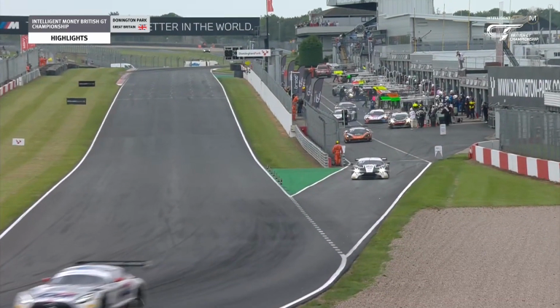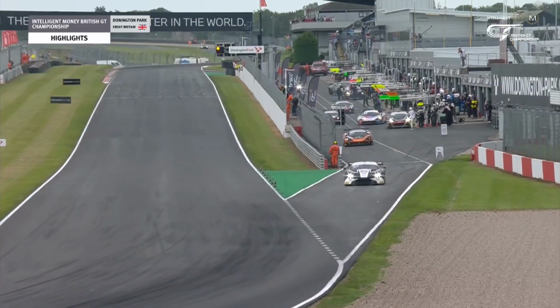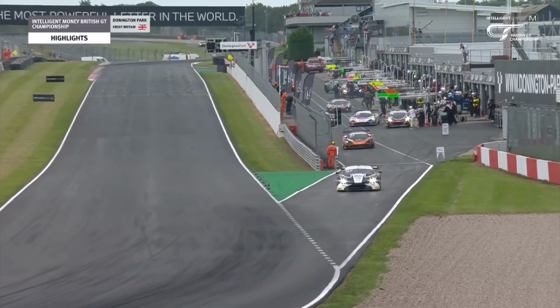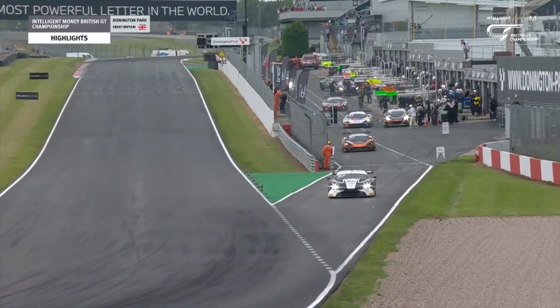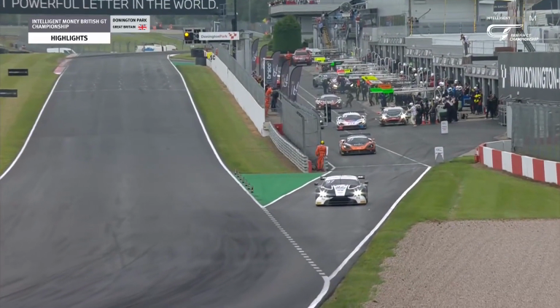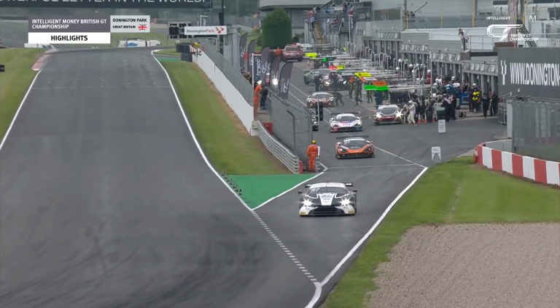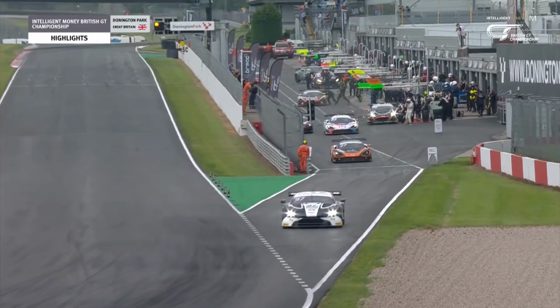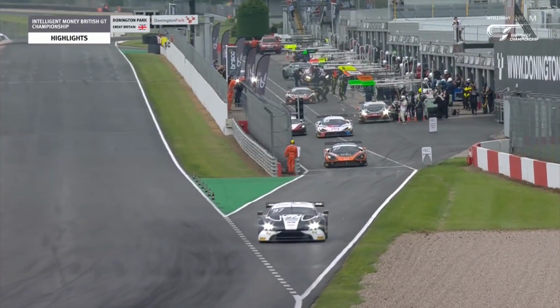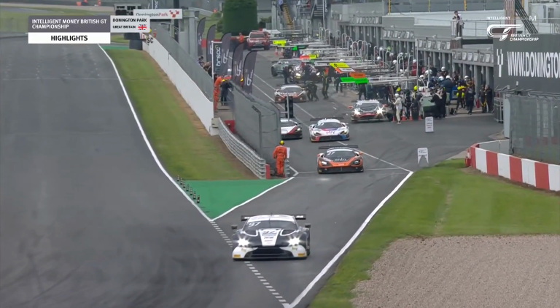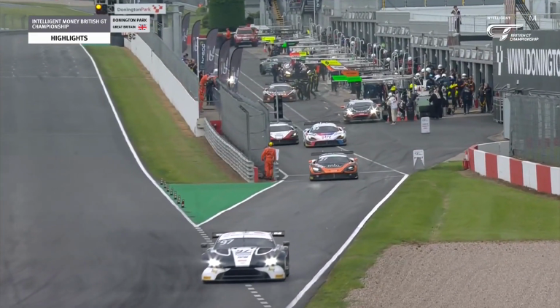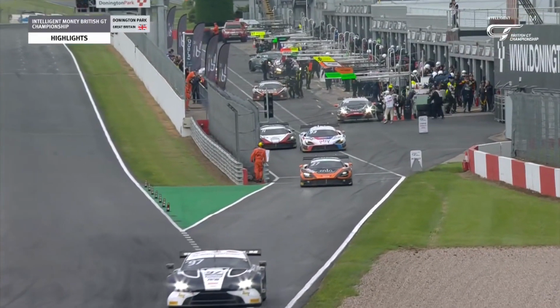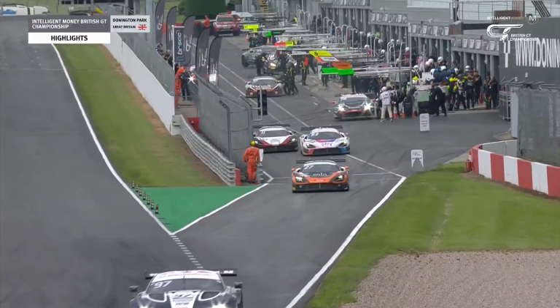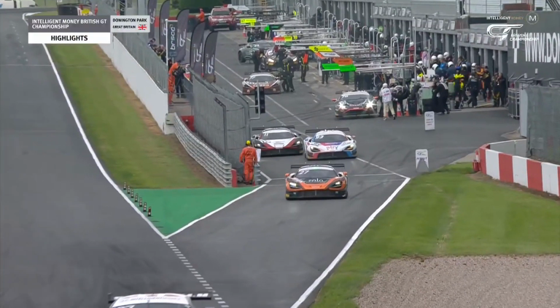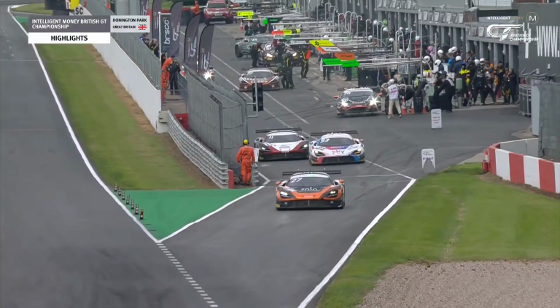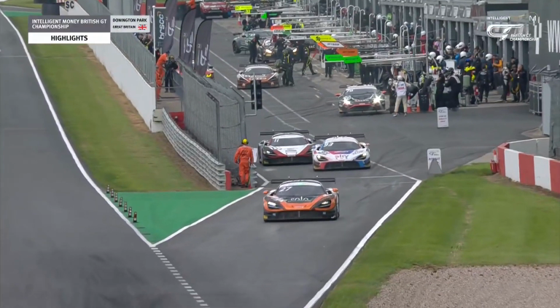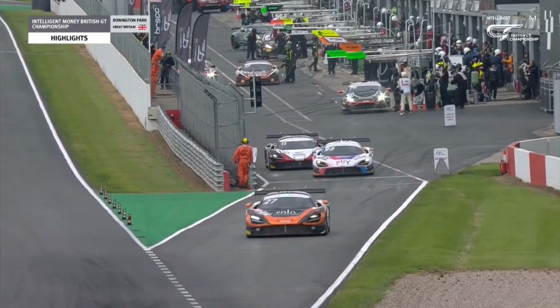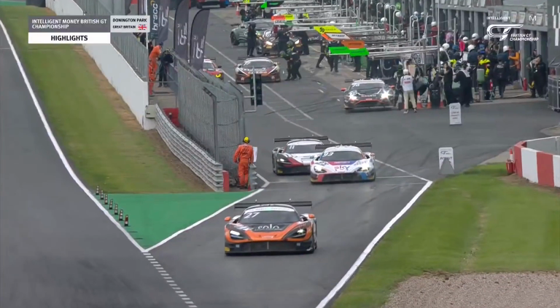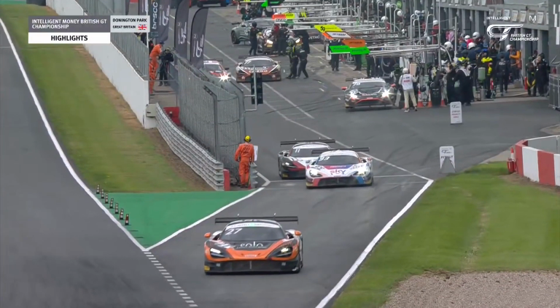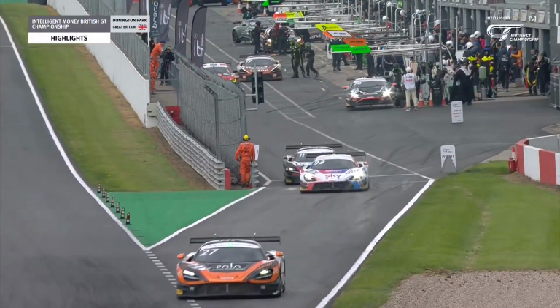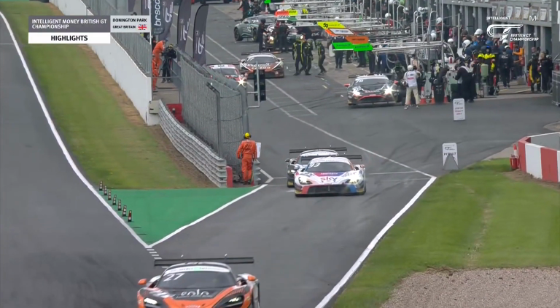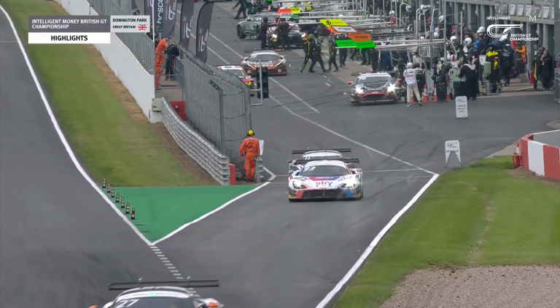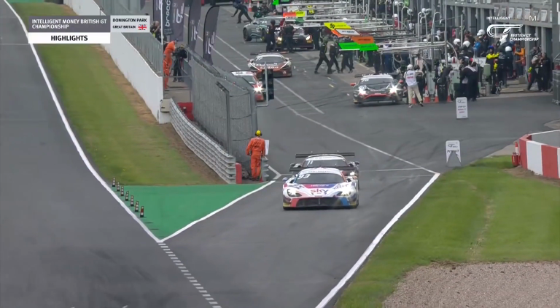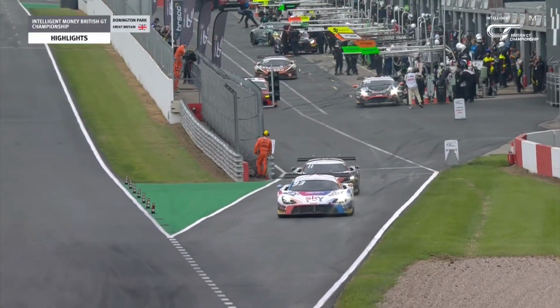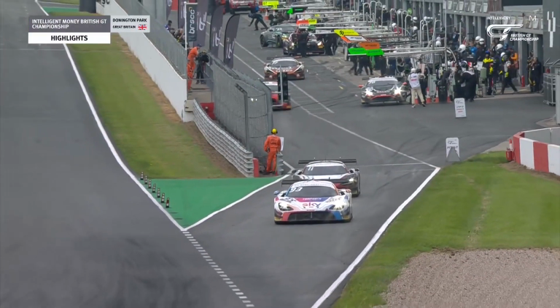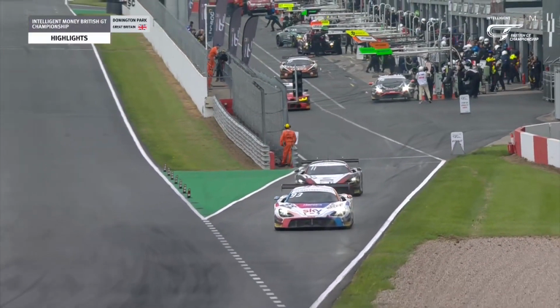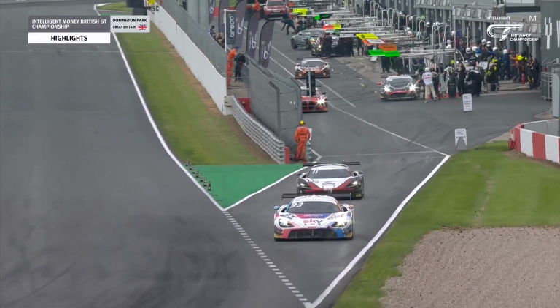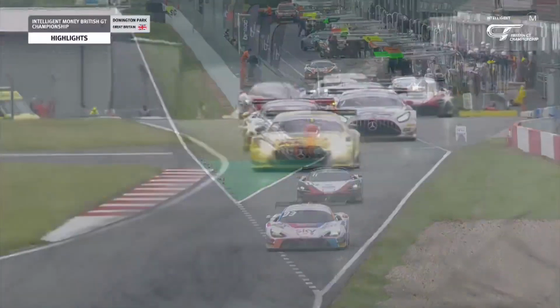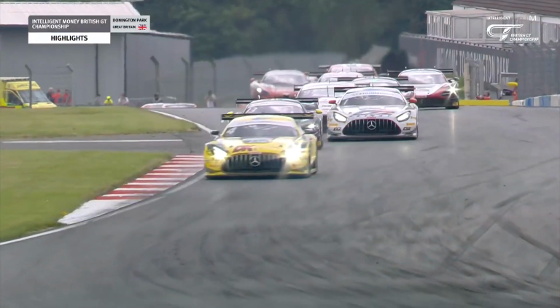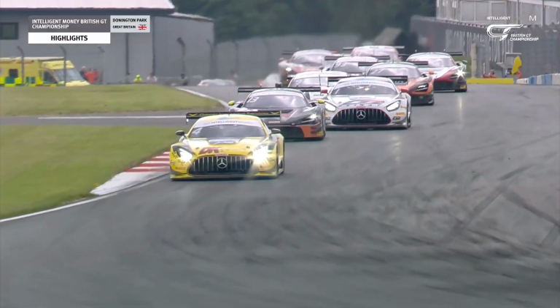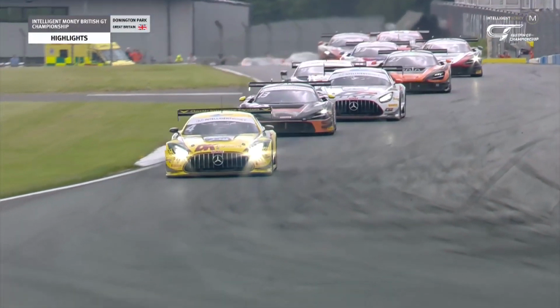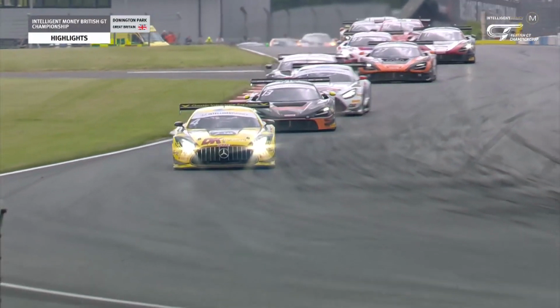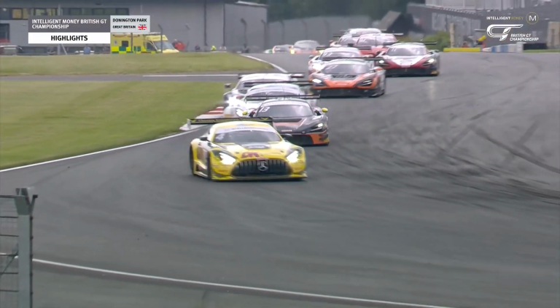The safety car had been deployed just before the pit window. Andrew Howard had a slow stop — the Aston Martin lost 11 seconds and came out fourth. The safety car period was so long that it left us with really only 25 racing minutes before the chequered flag.